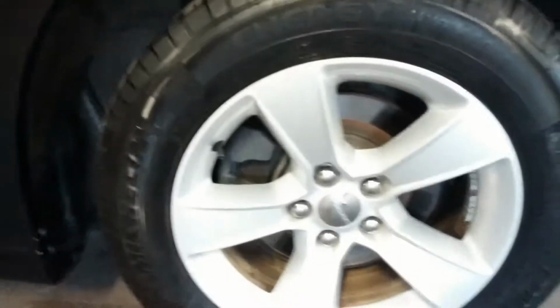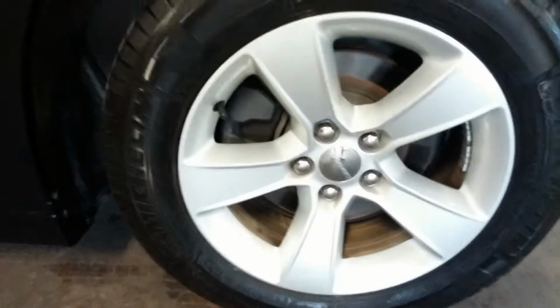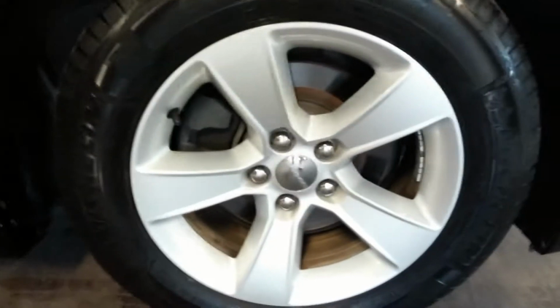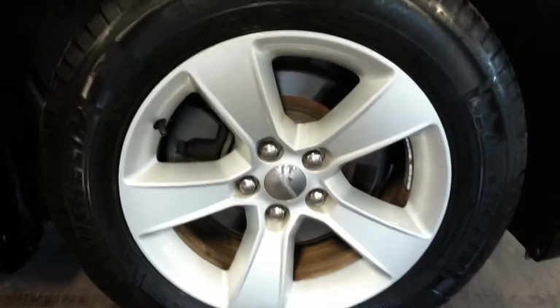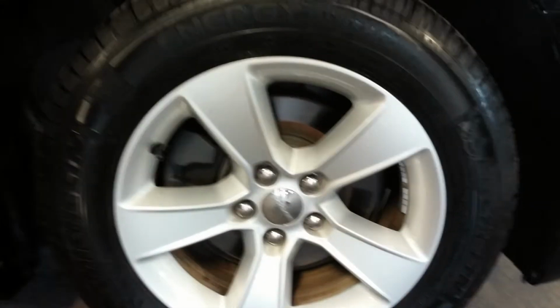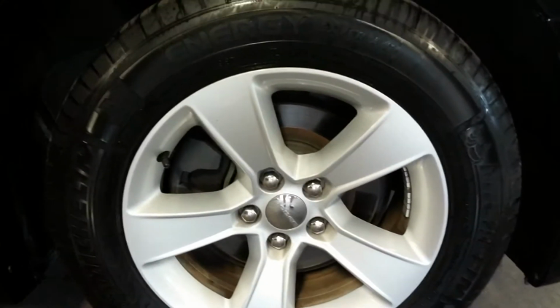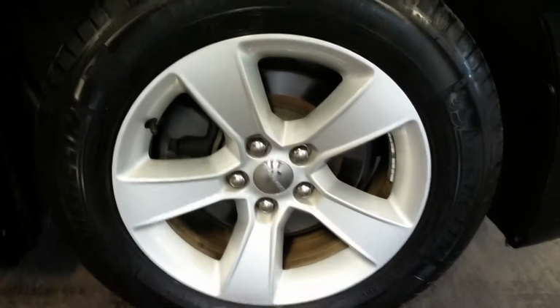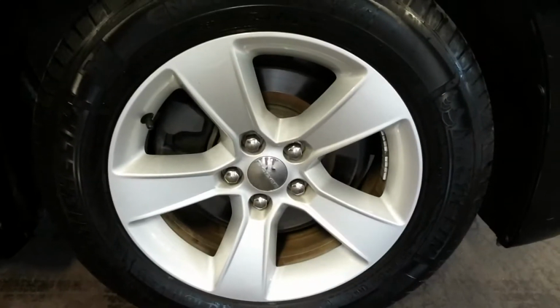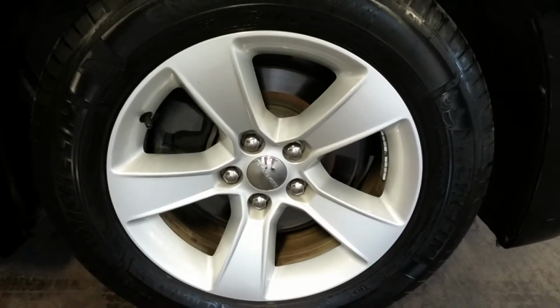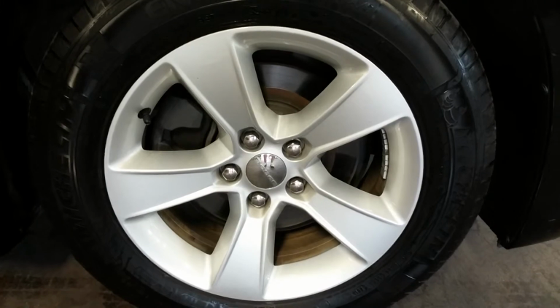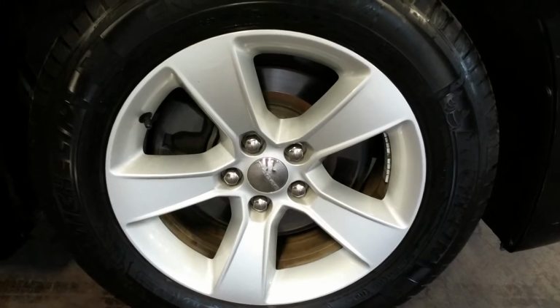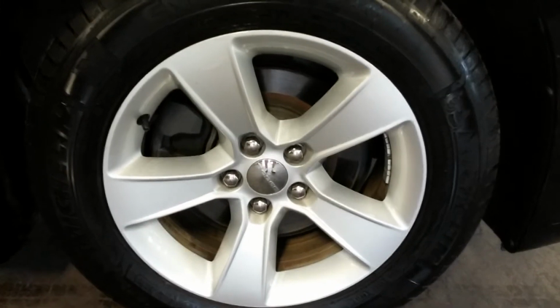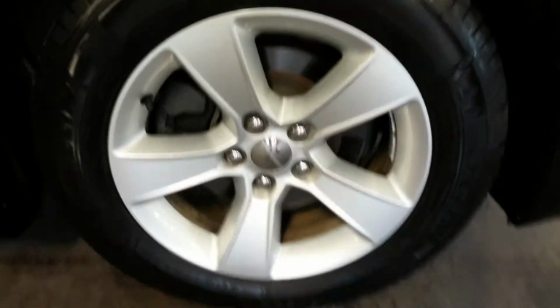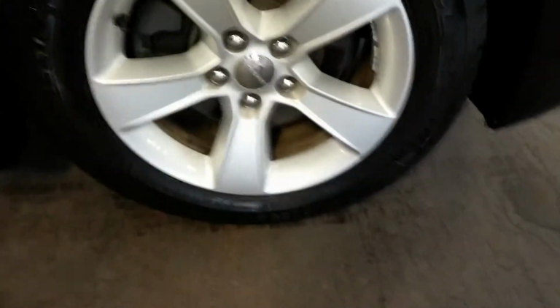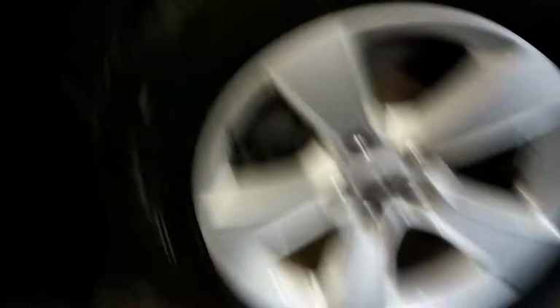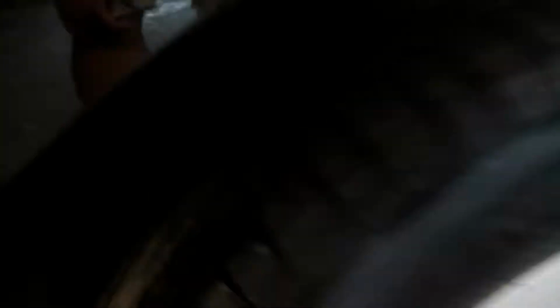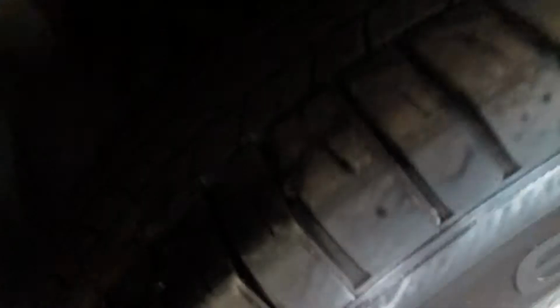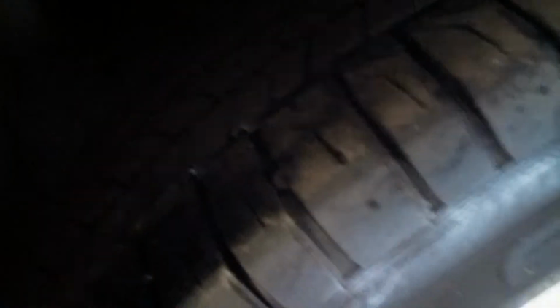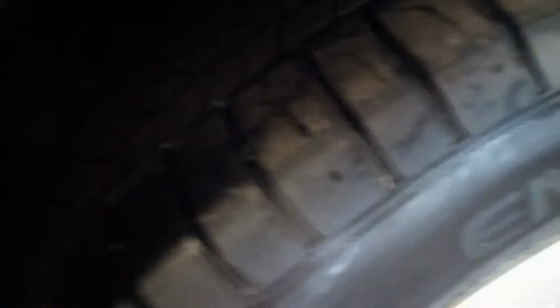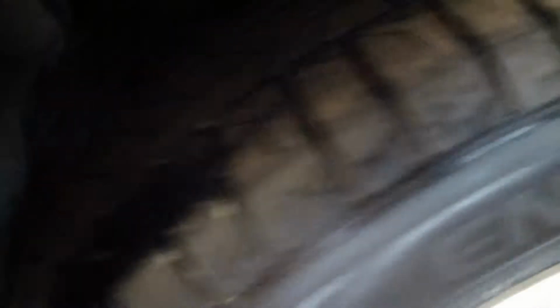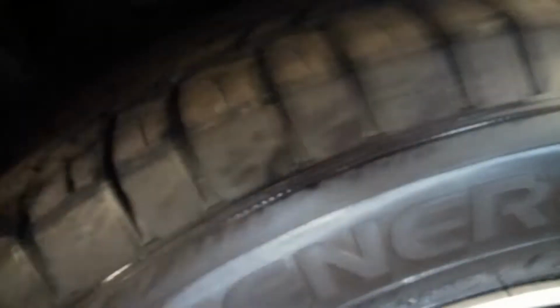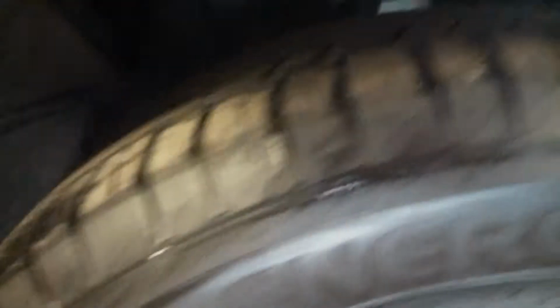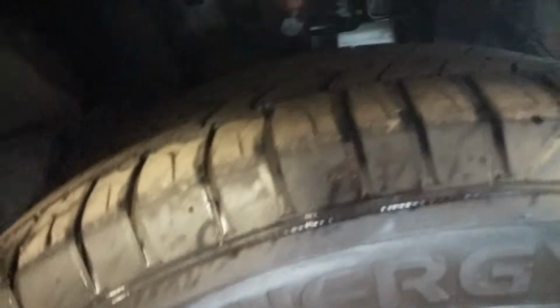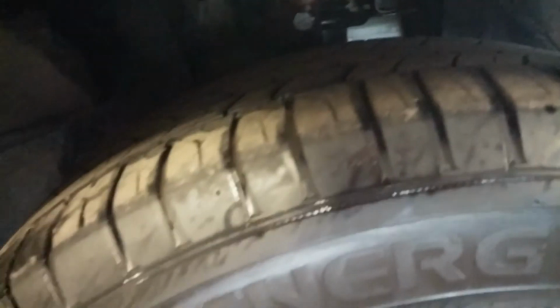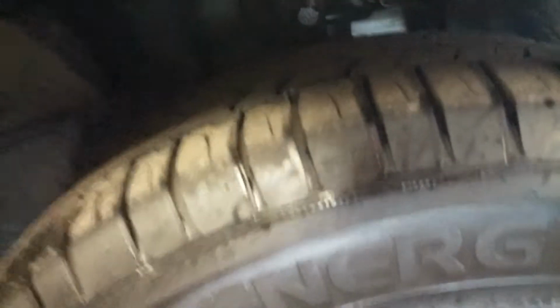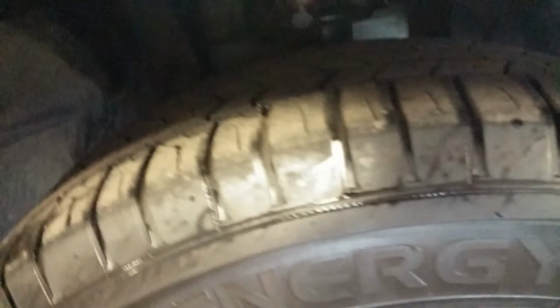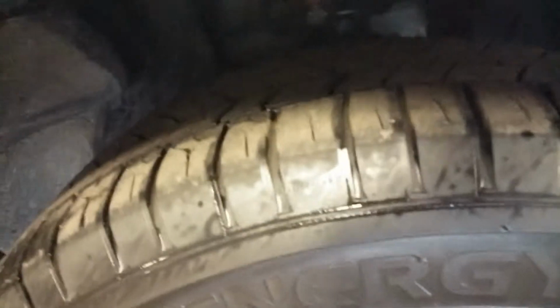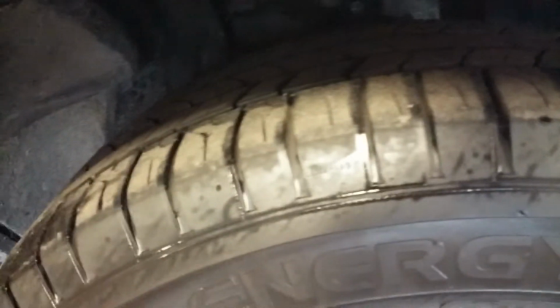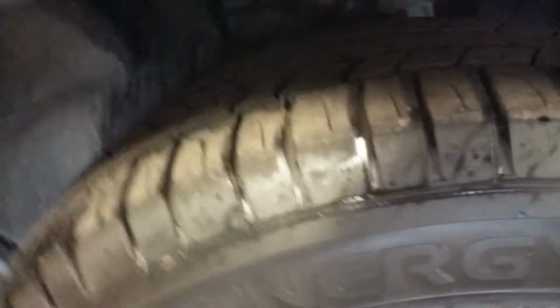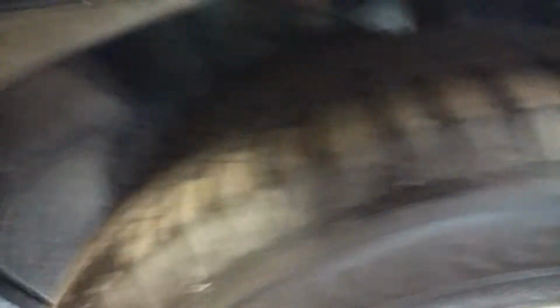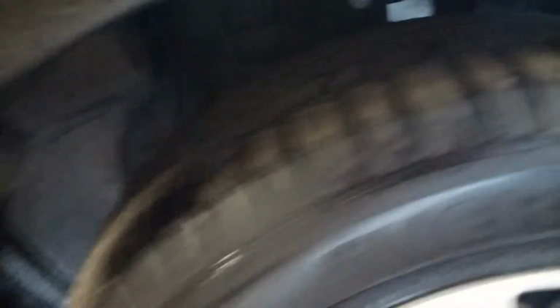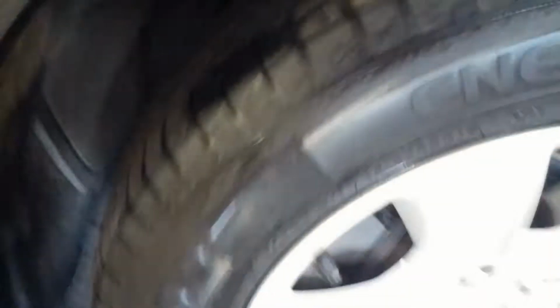Here of course is your front passenger side rim — no curb rash on that. And there's of course your tire tread.